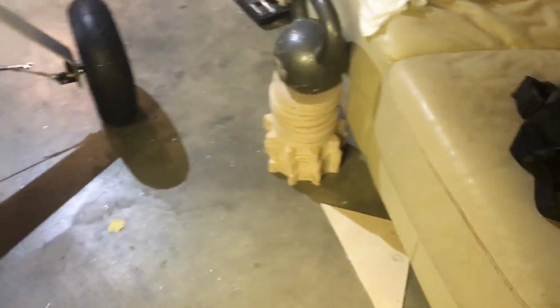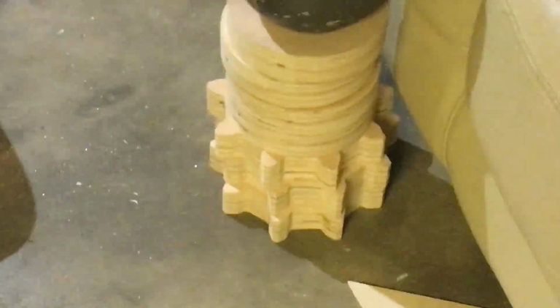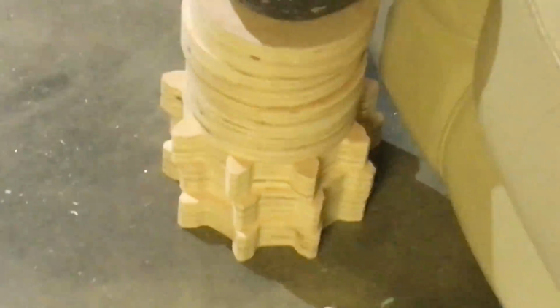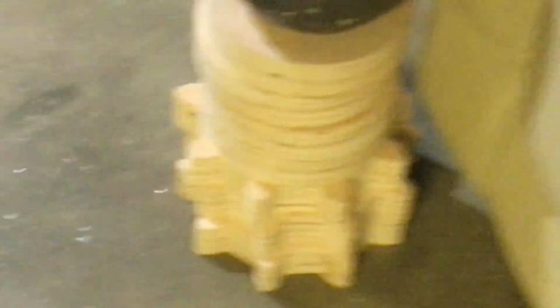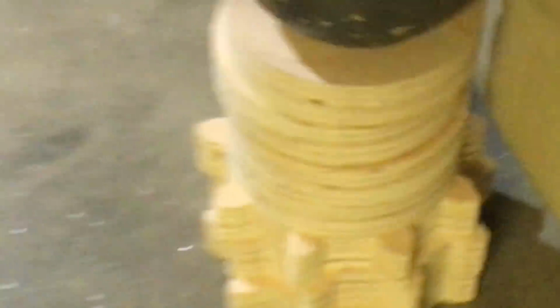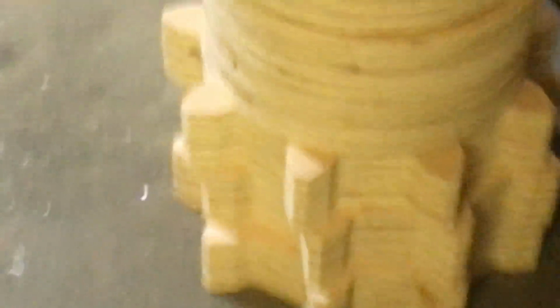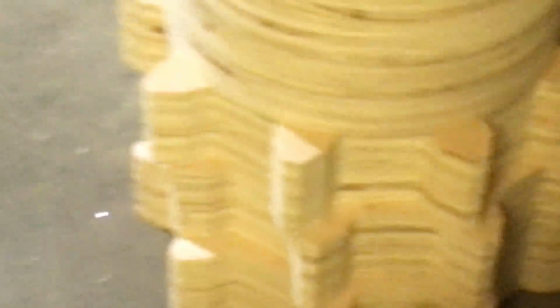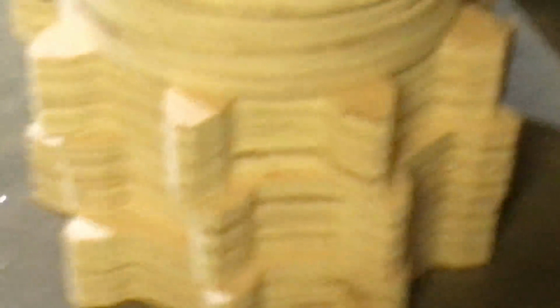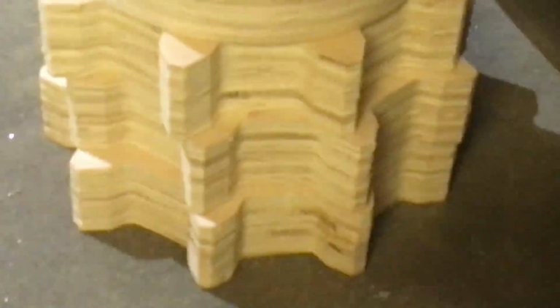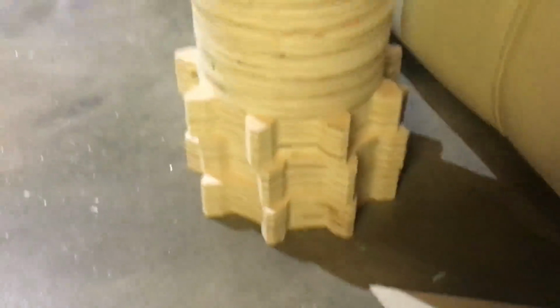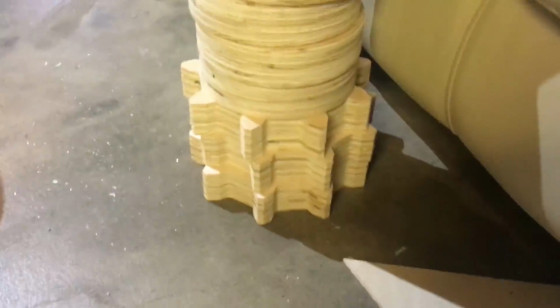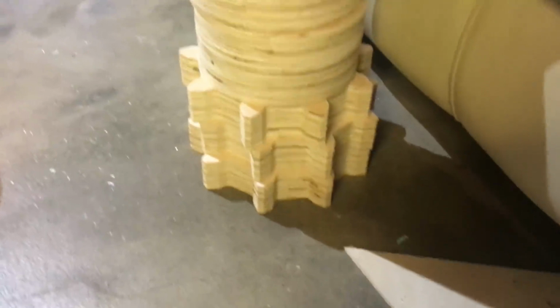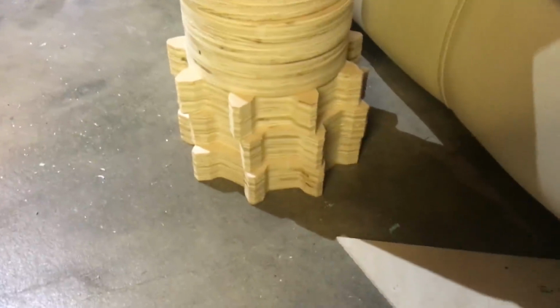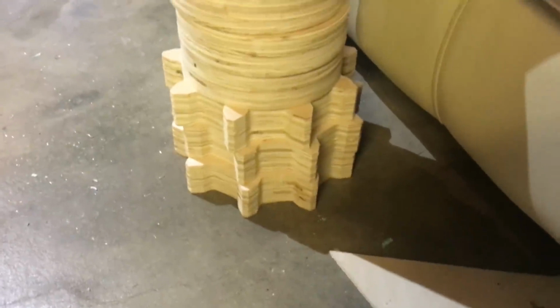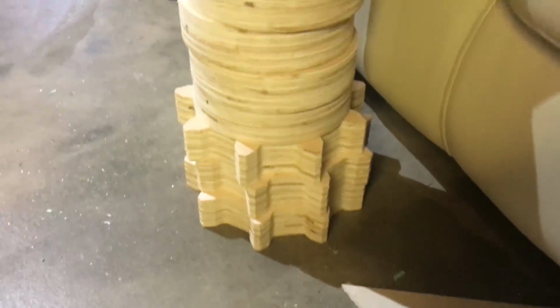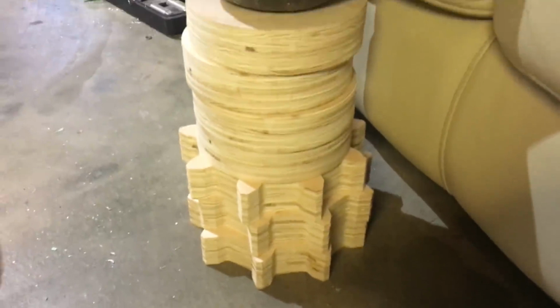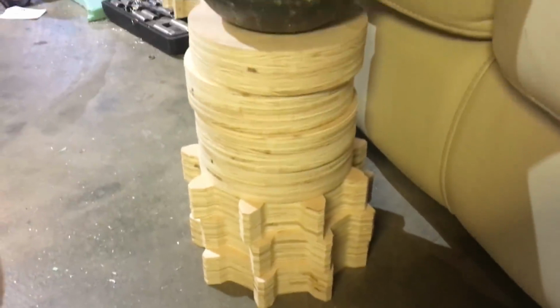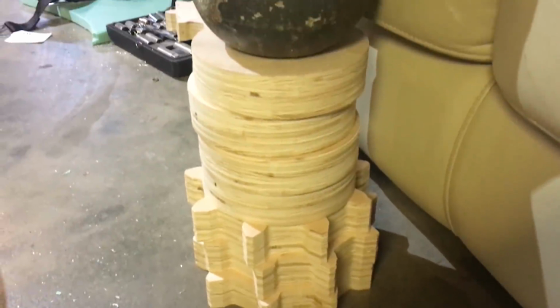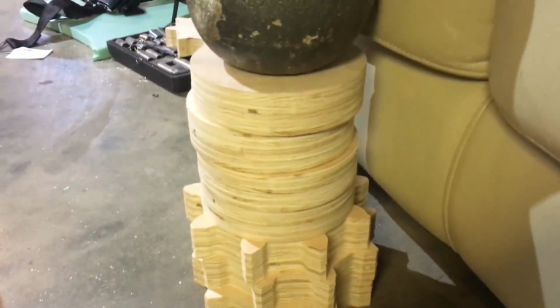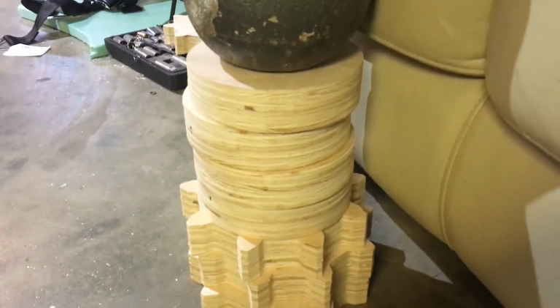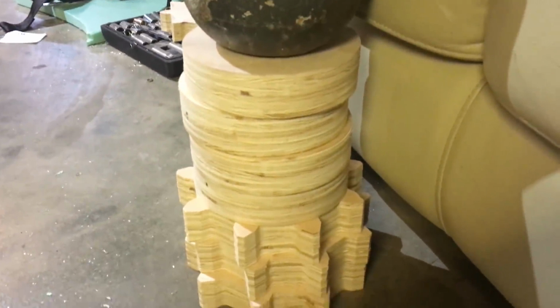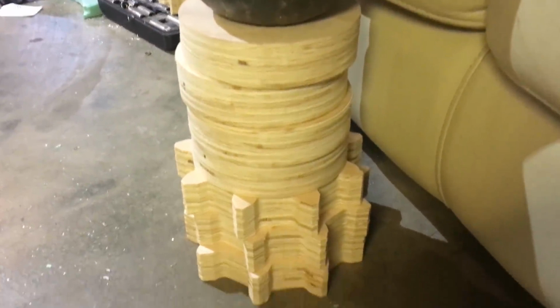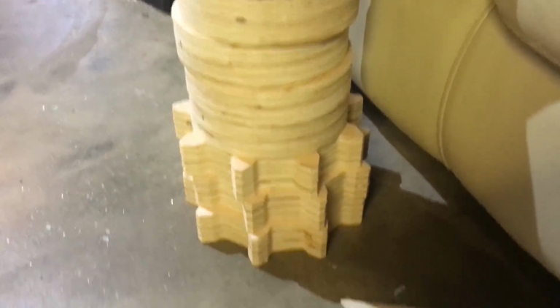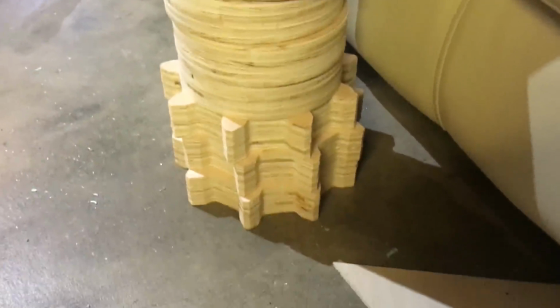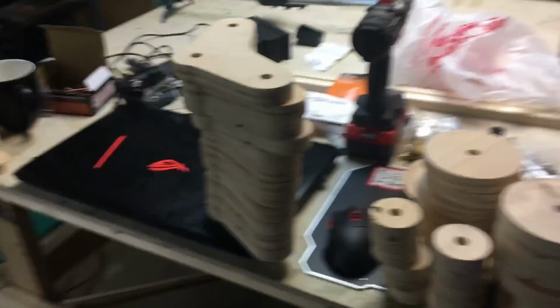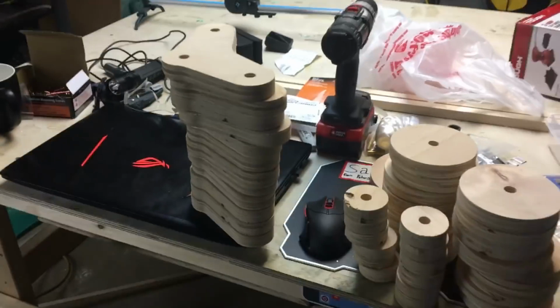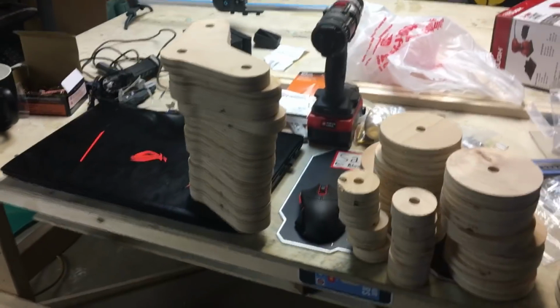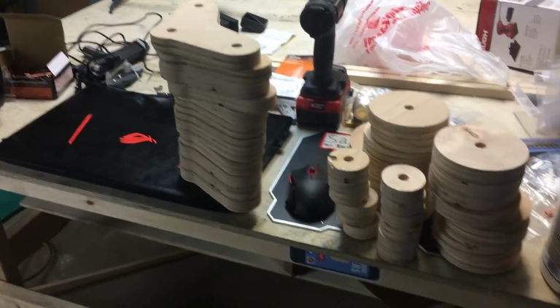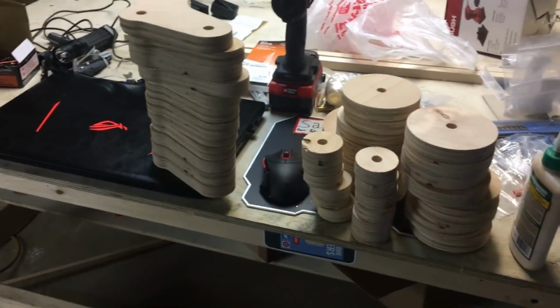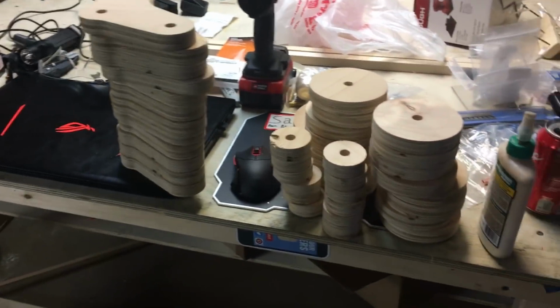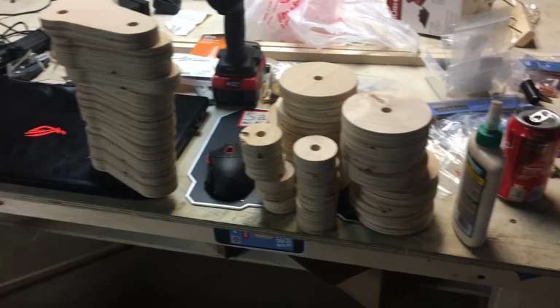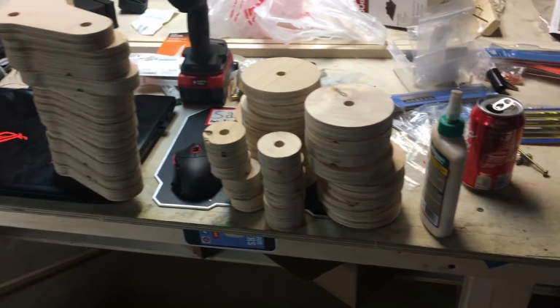We're doubling up everything — these are already doubled up and gluing. We still have all of these left to glue.